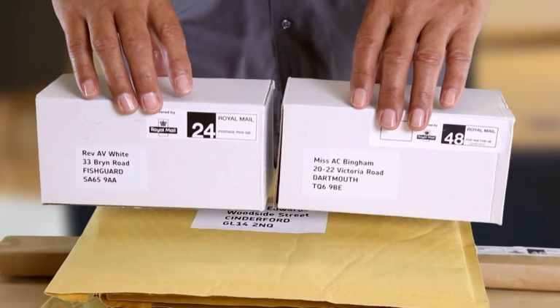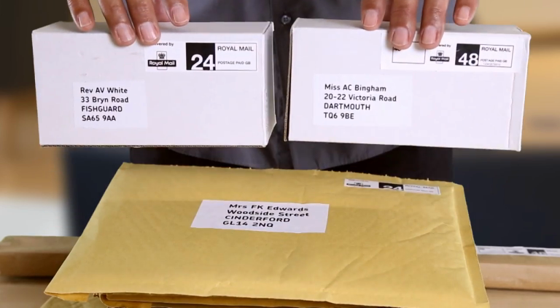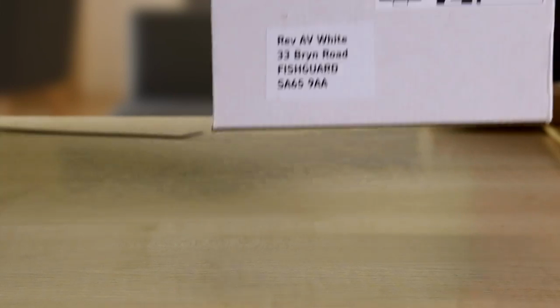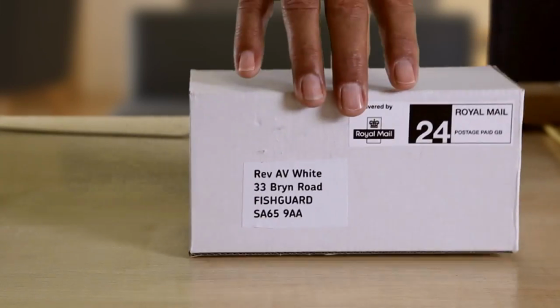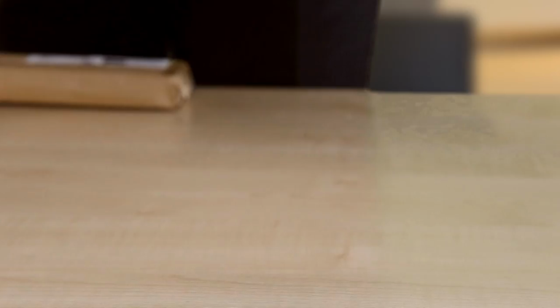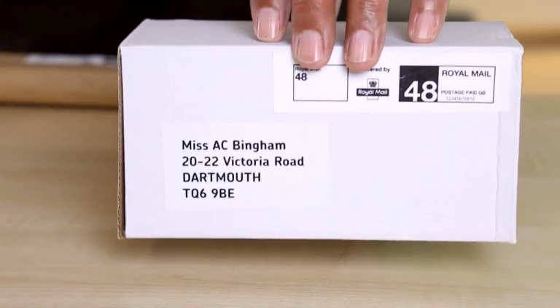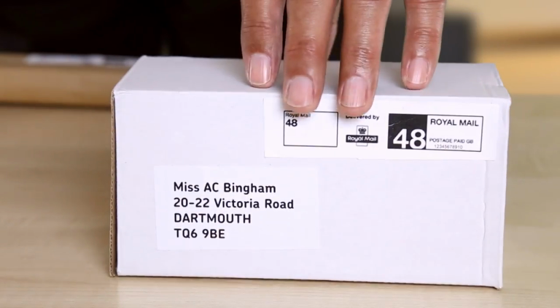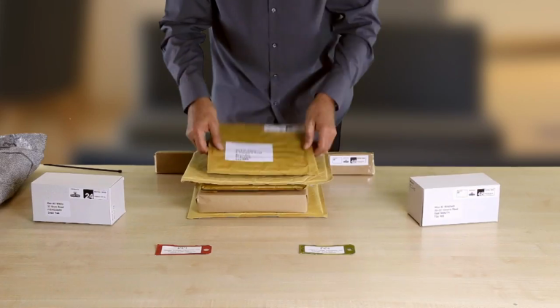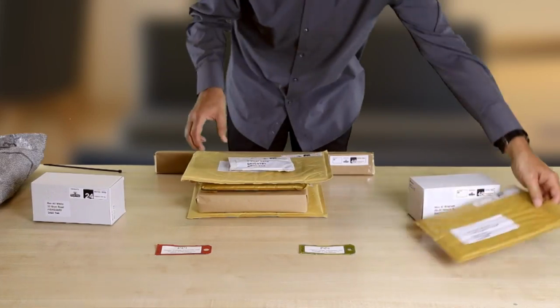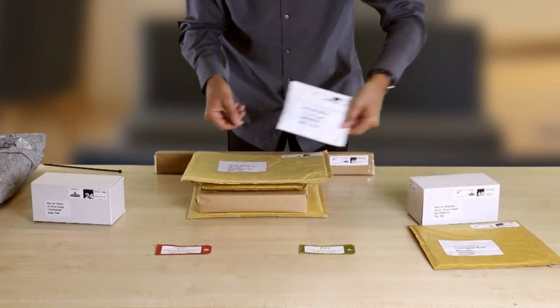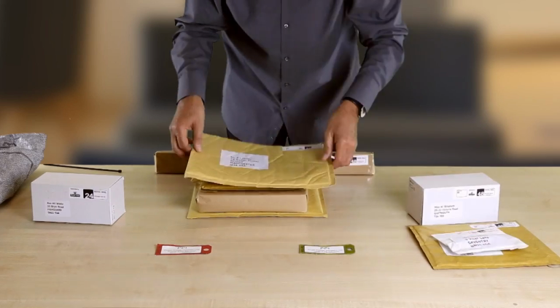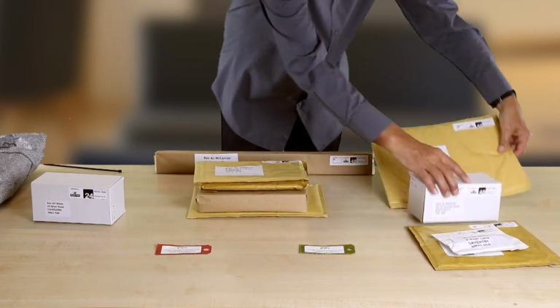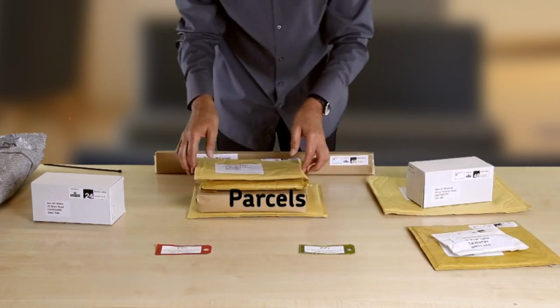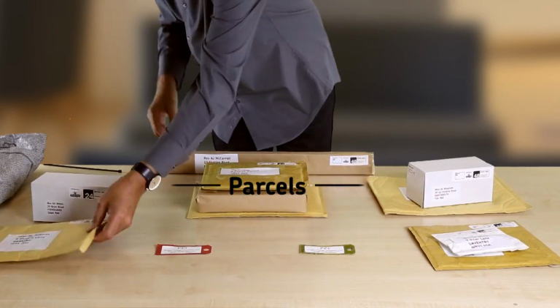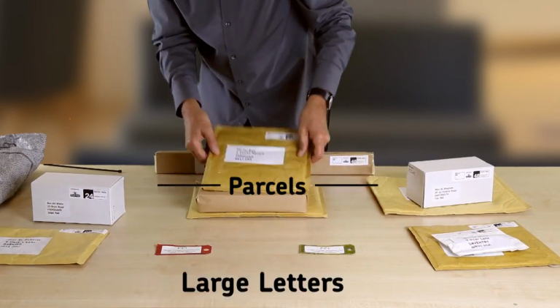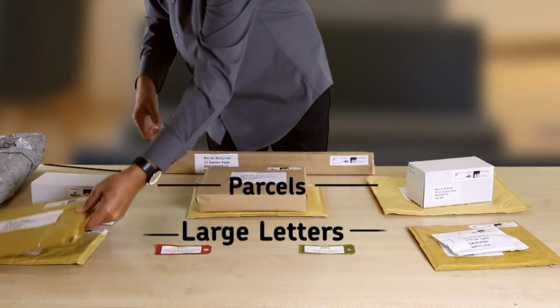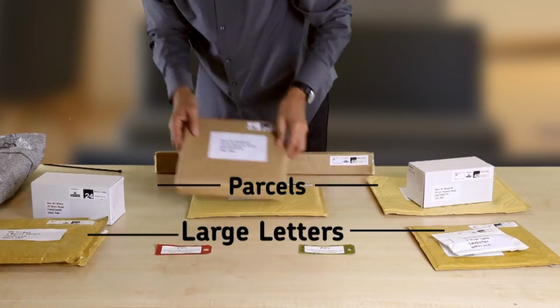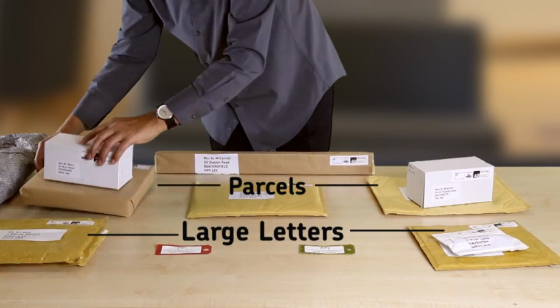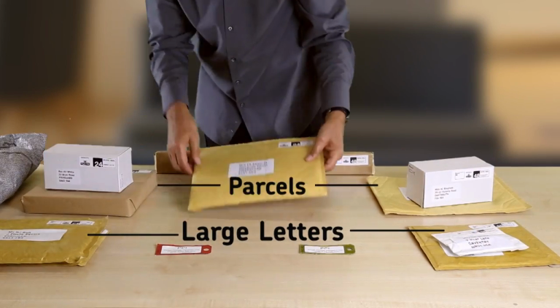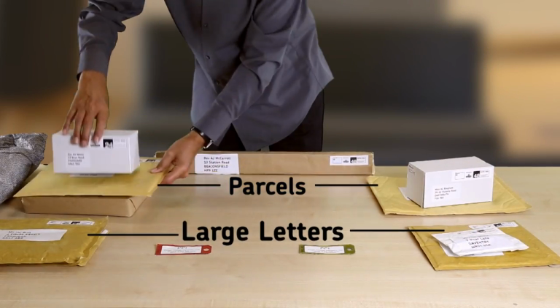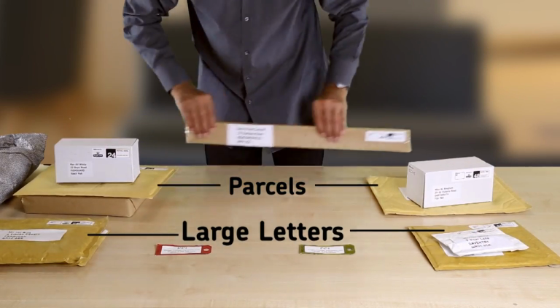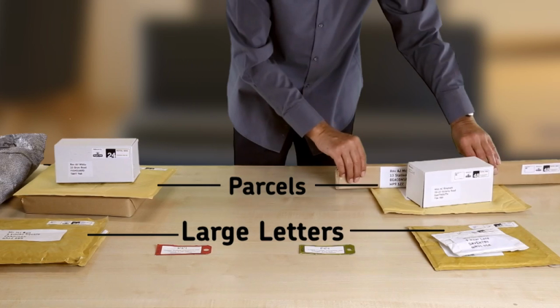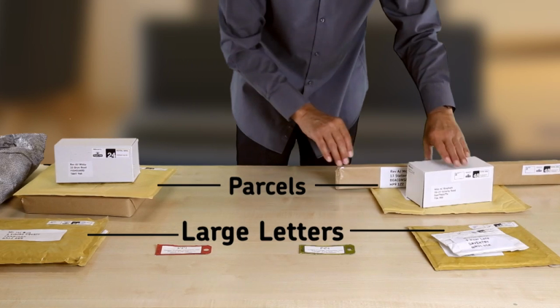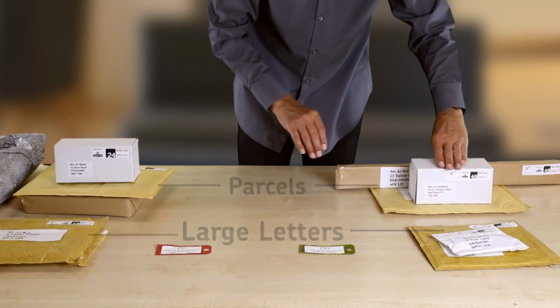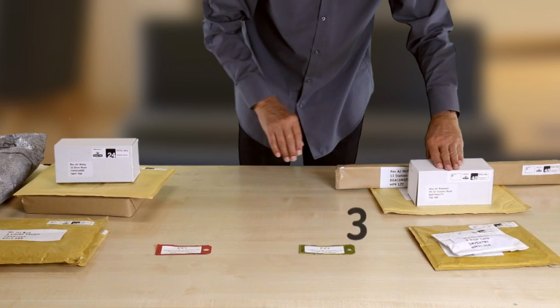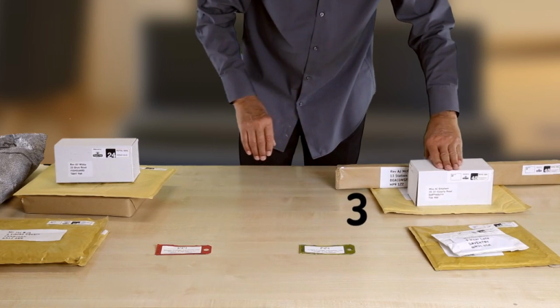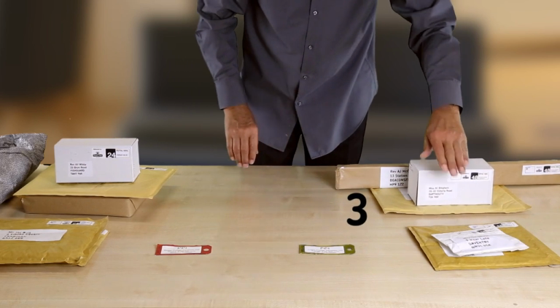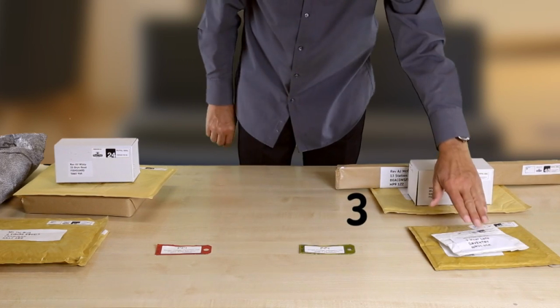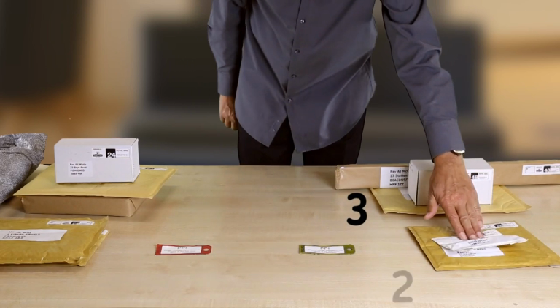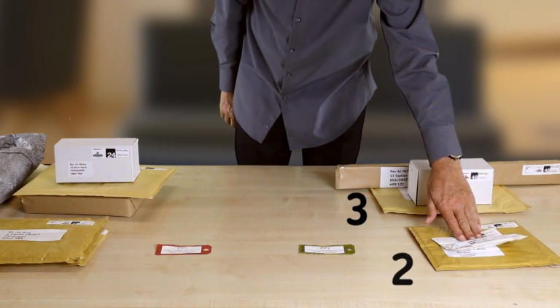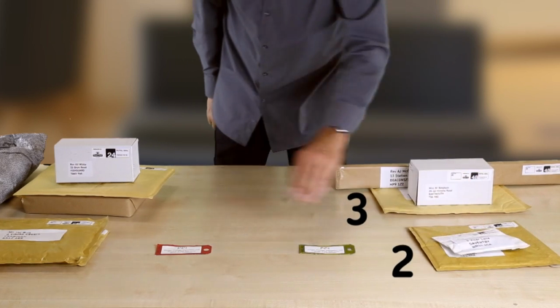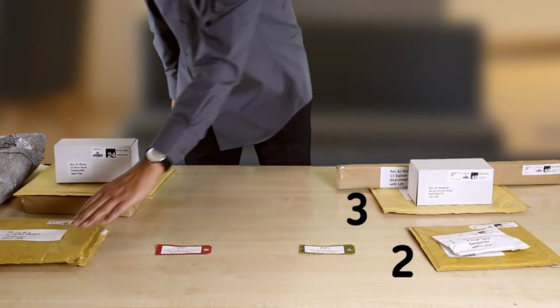First, separate your mail by speed of delivery and by format. Once you've separated your mail, you will need to make a note of the number of items in each group.